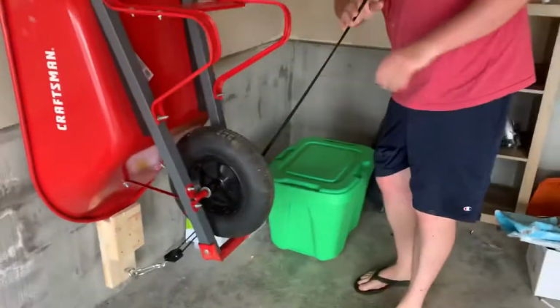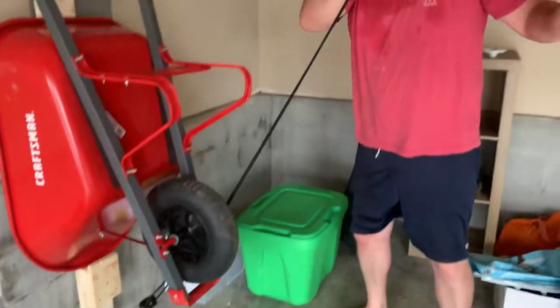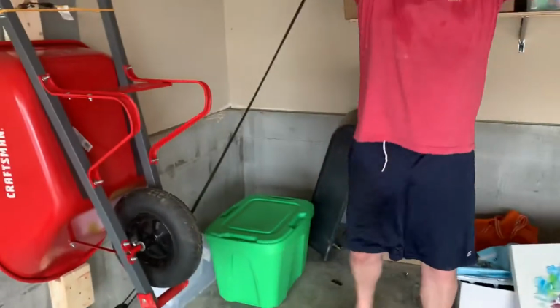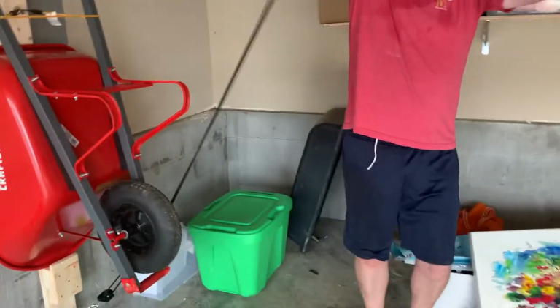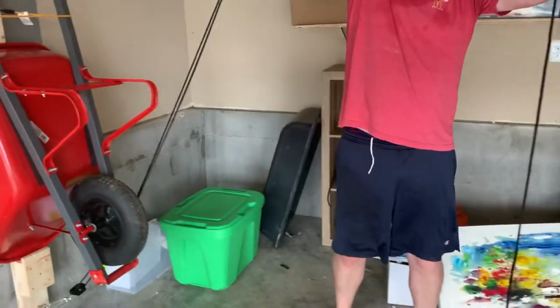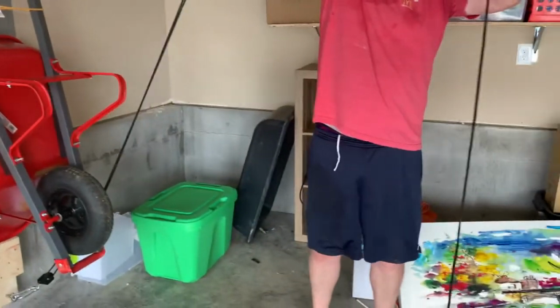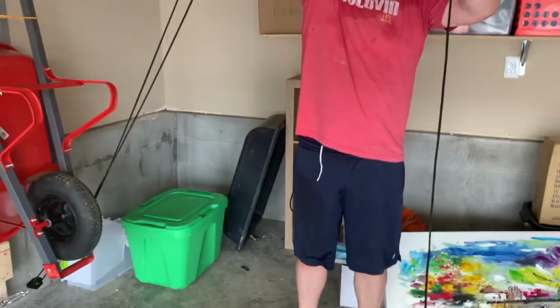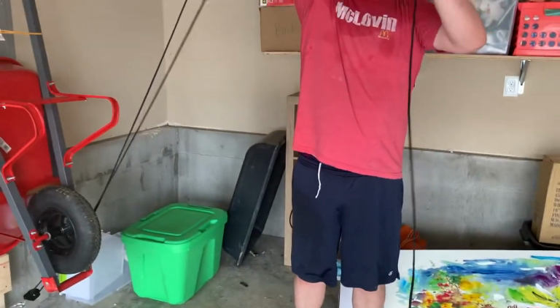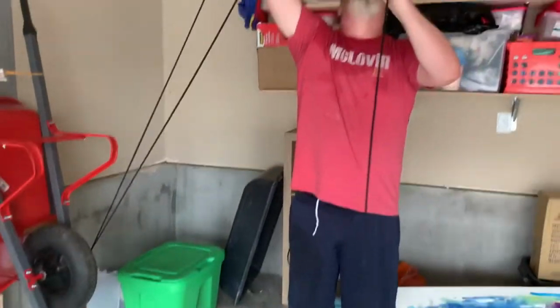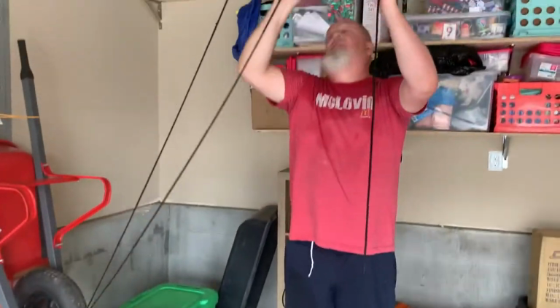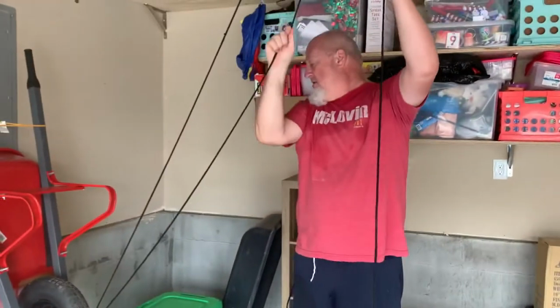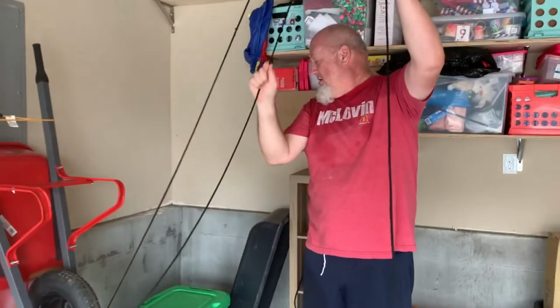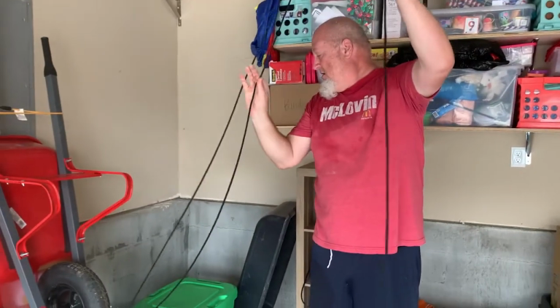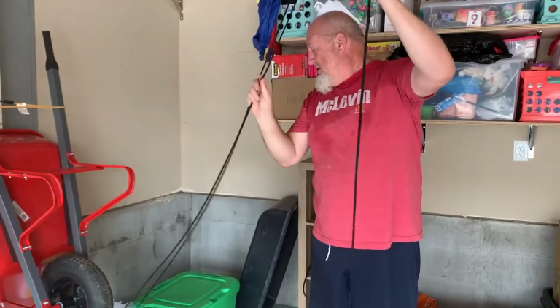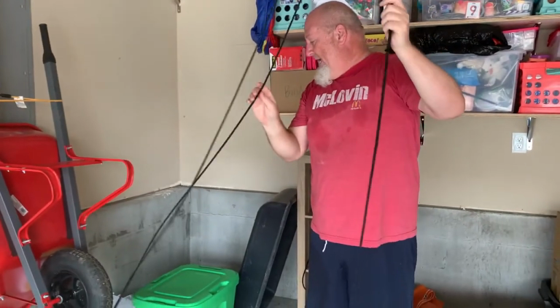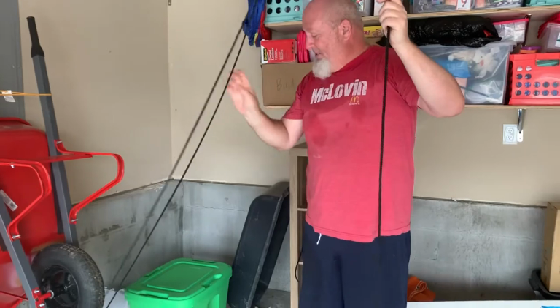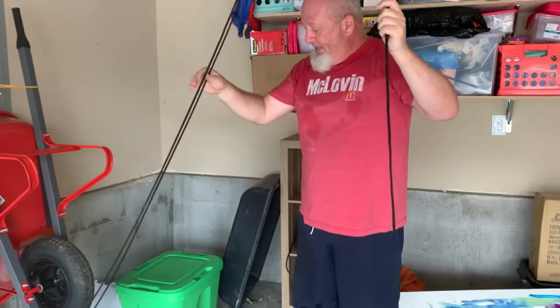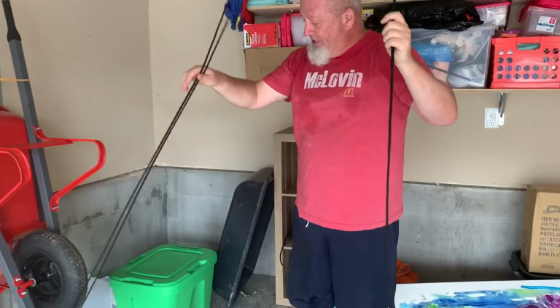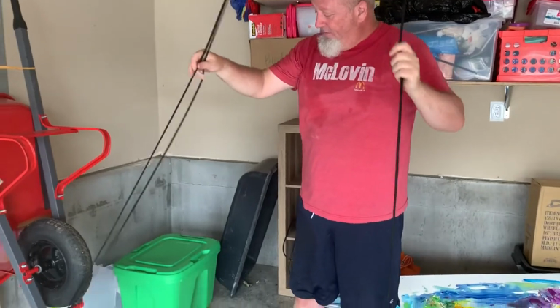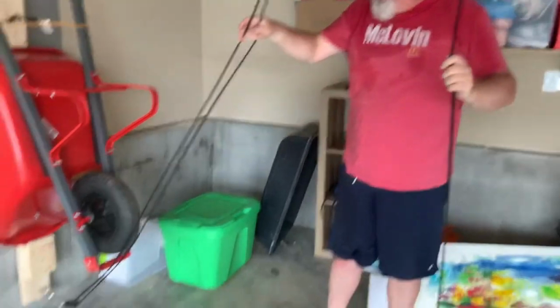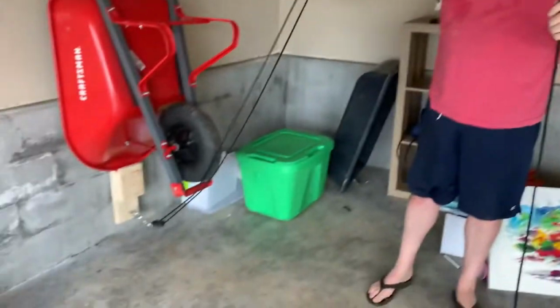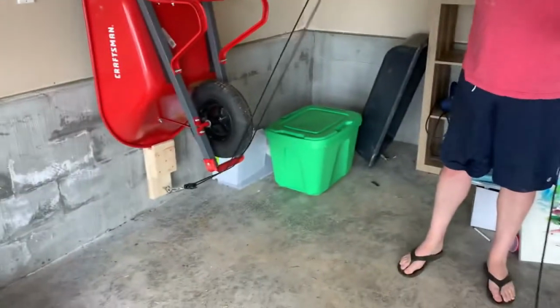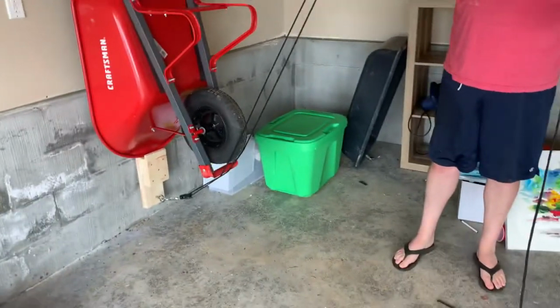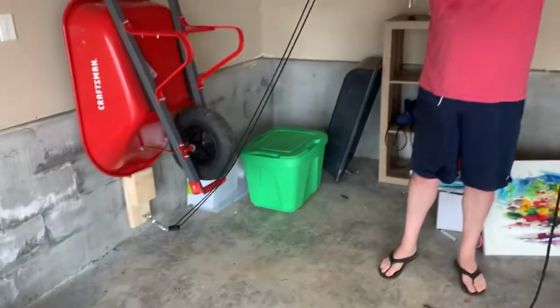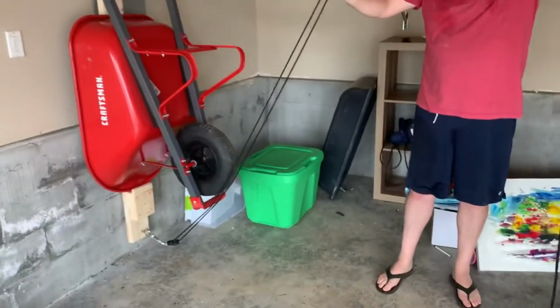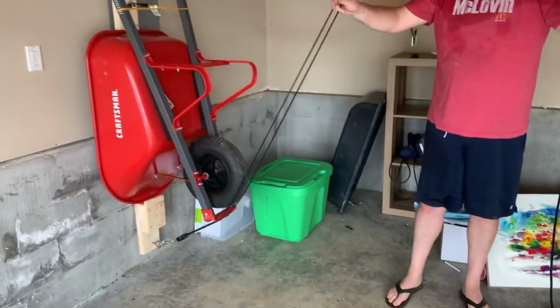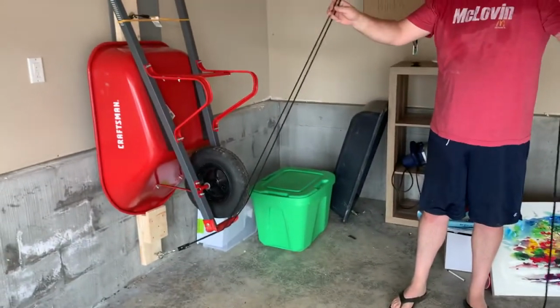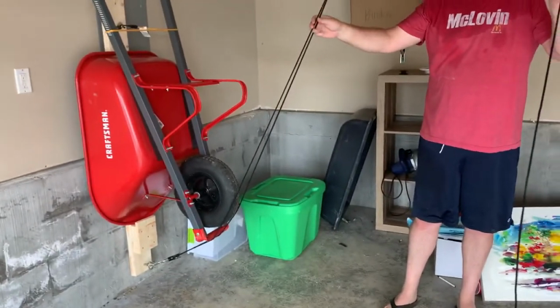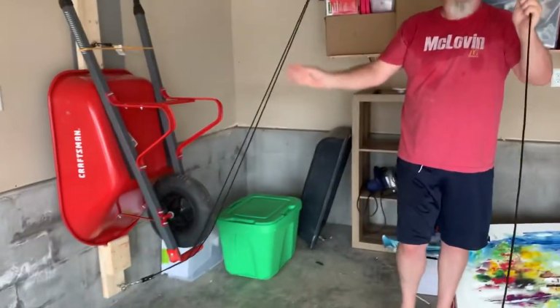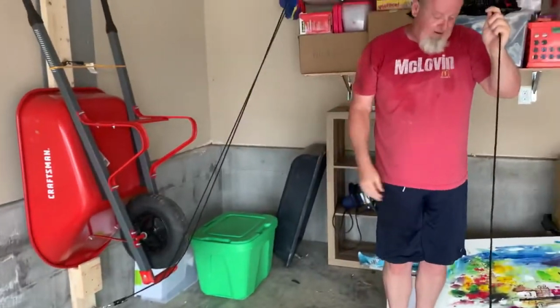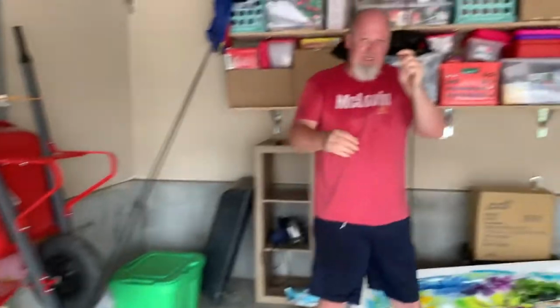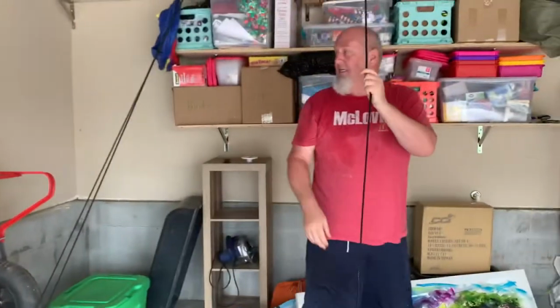I've got to get a little more slack in here. The rope's got to be kind of centered over the wheel — we found that out a little bit disastrously. I learned that the hard way.